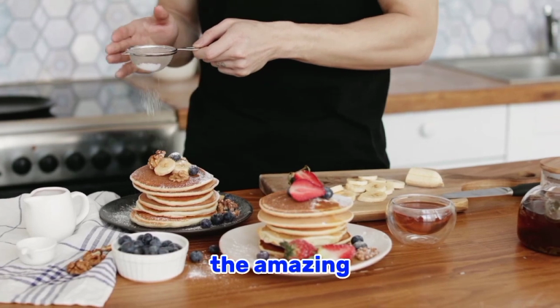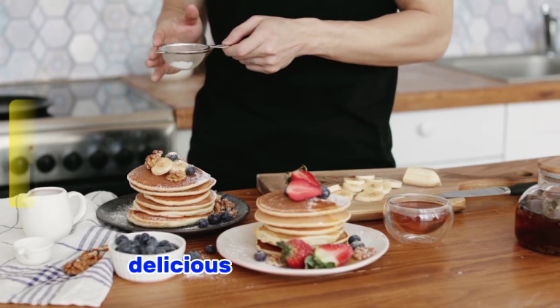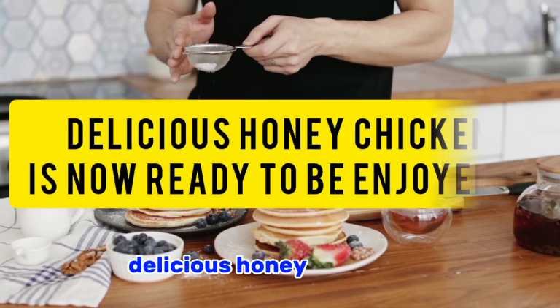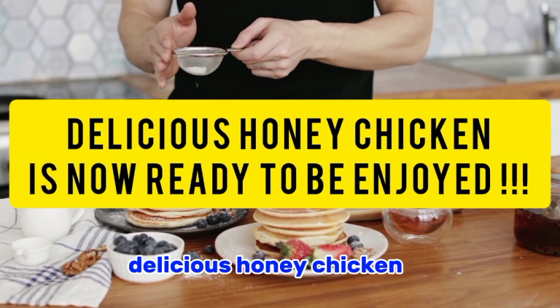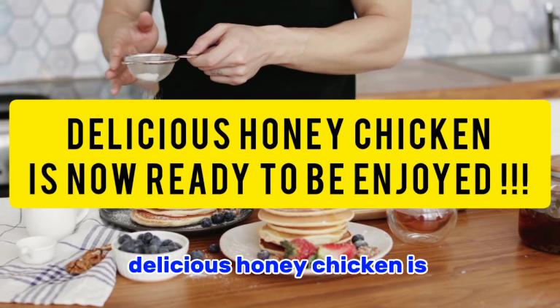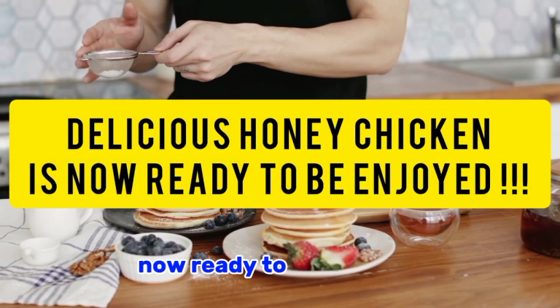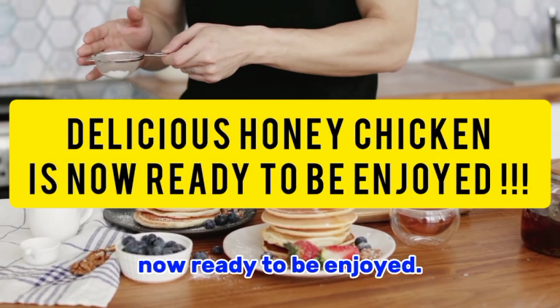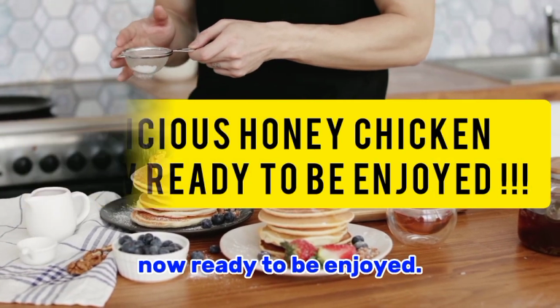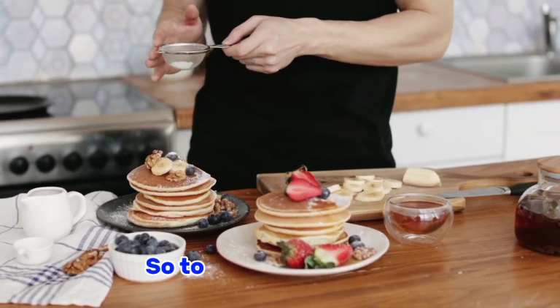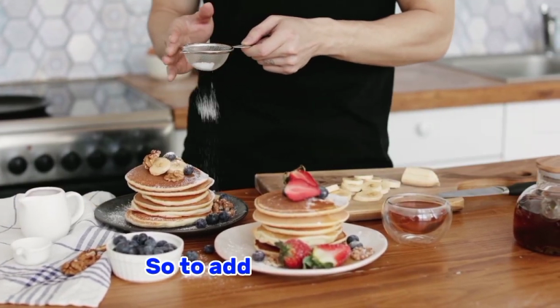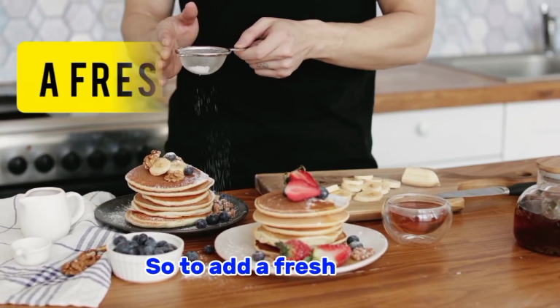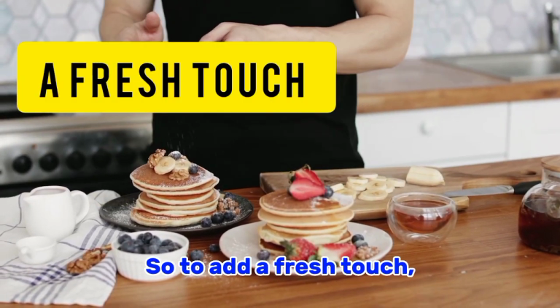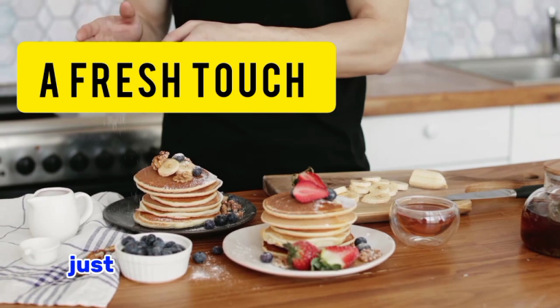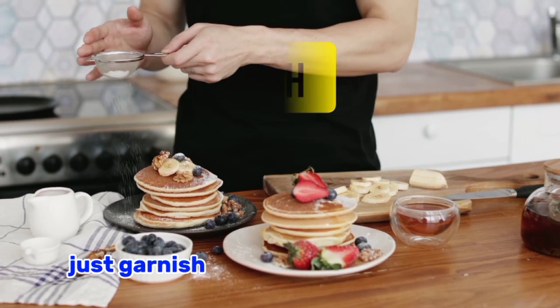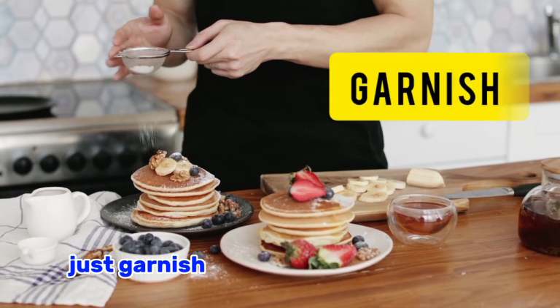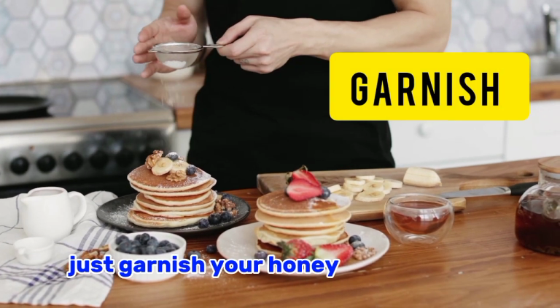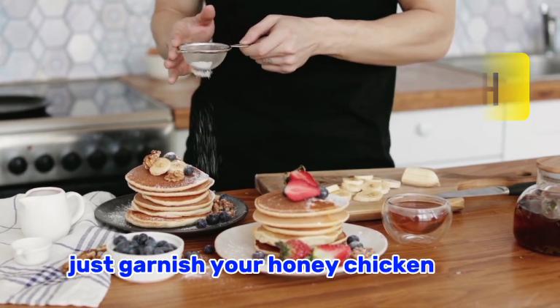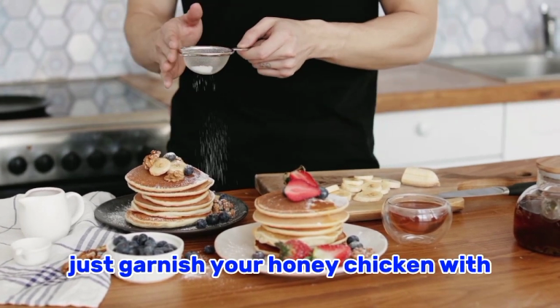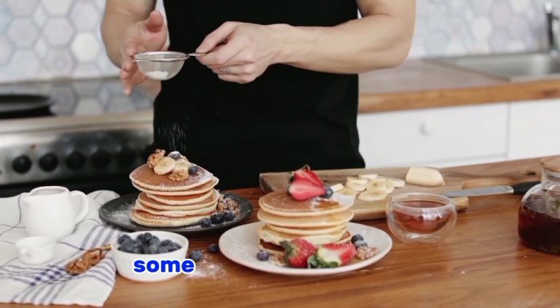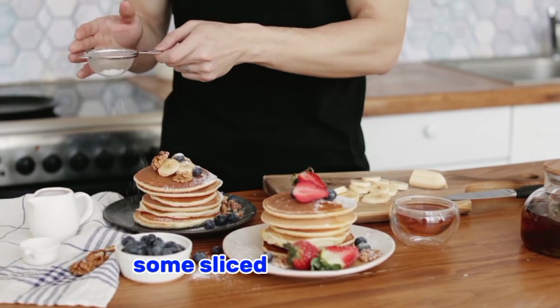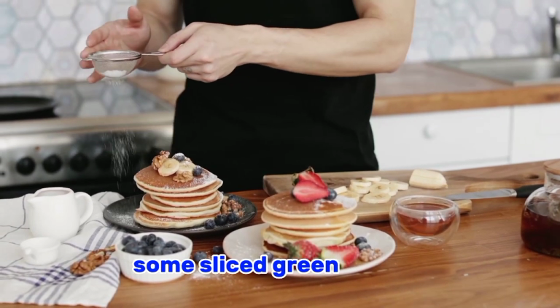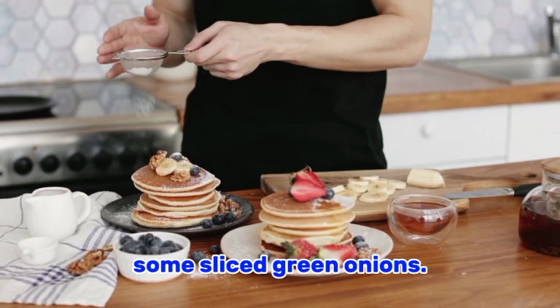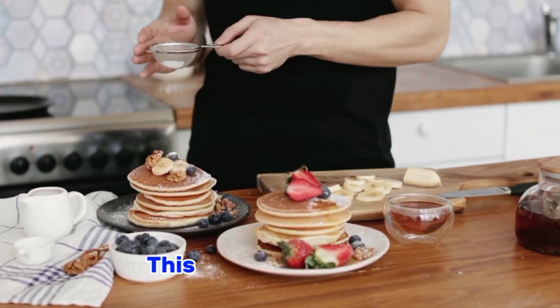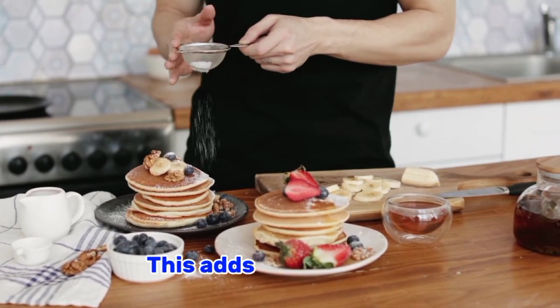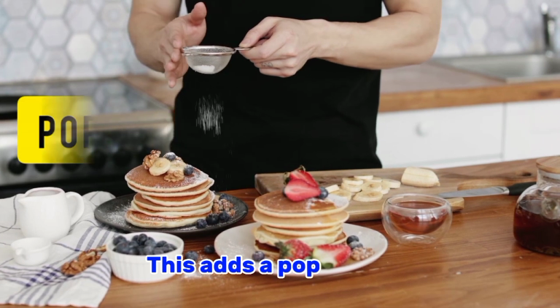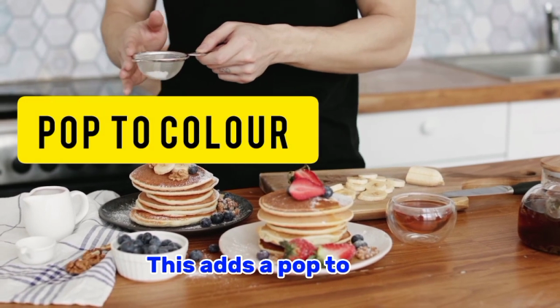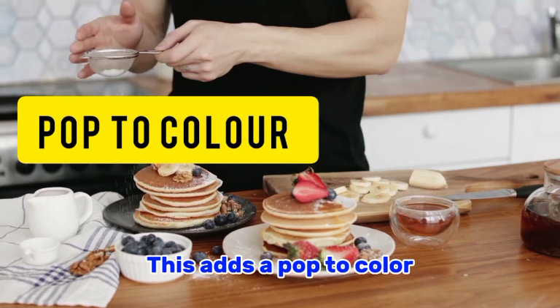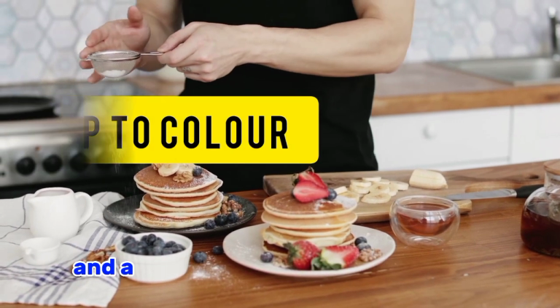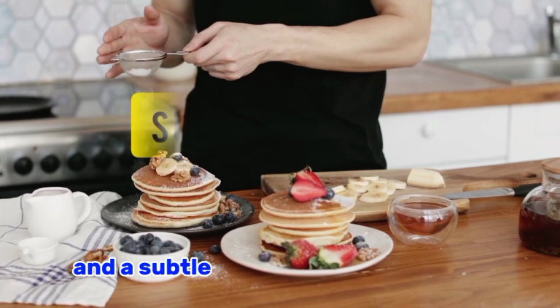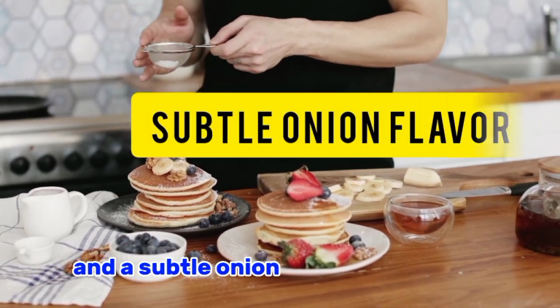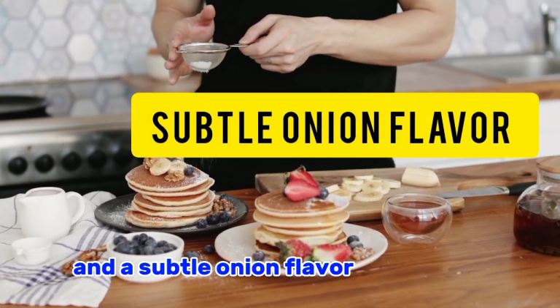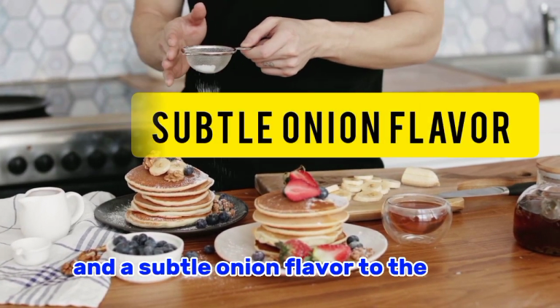And there you have it guys — the amazing delicious onion chicken is now ready to be enjoyed! To add a fresh touch, just garnish your onion chicken with some sliced green onions. This adds a pop of color and a subtle onion flavor to the dish.